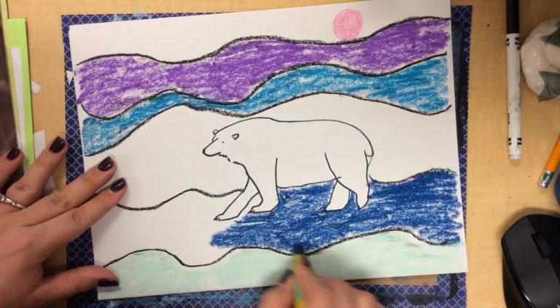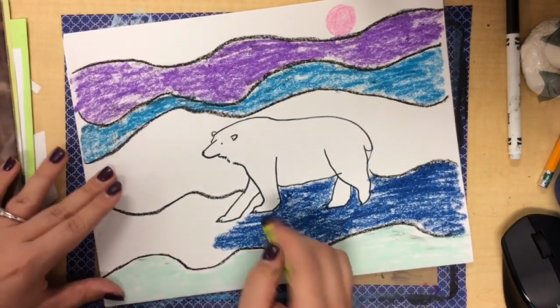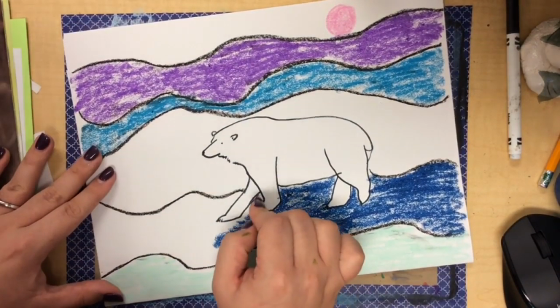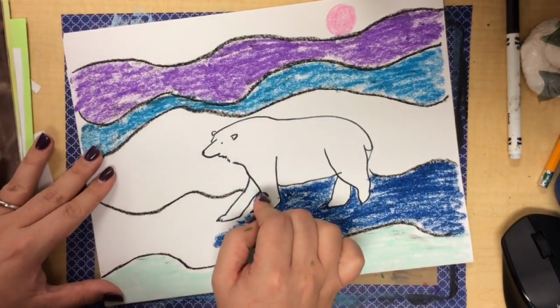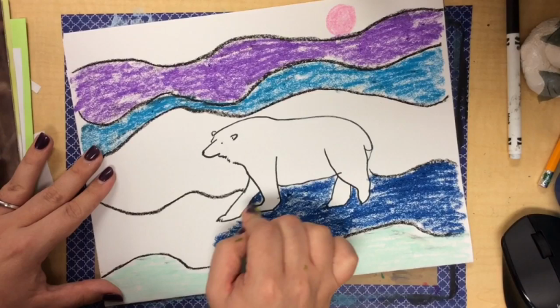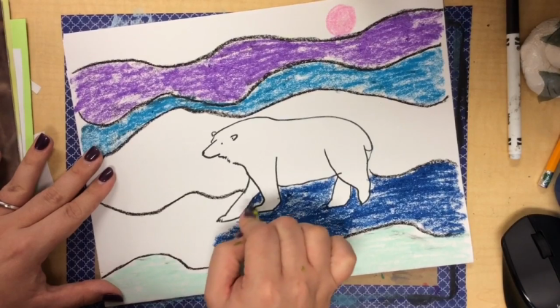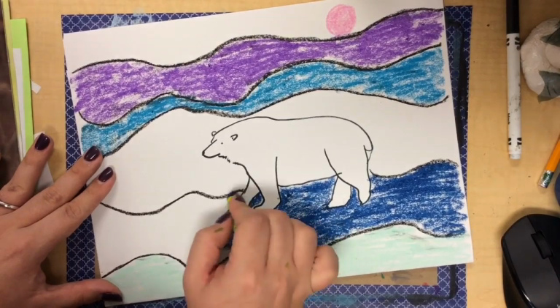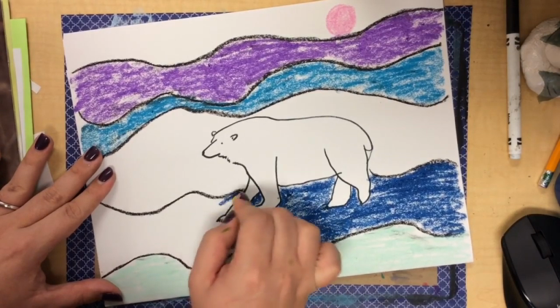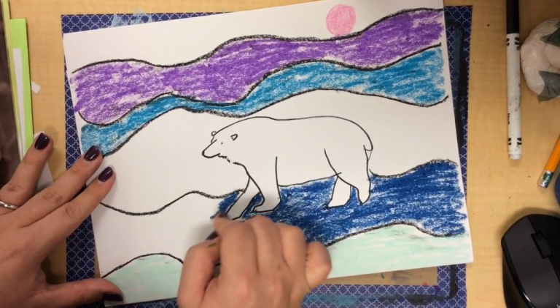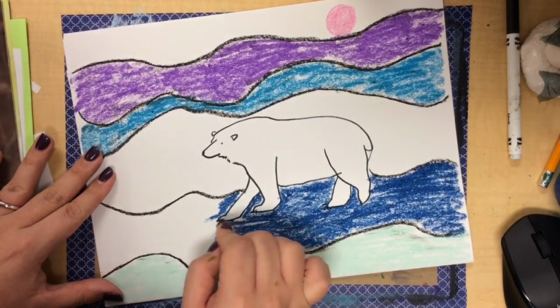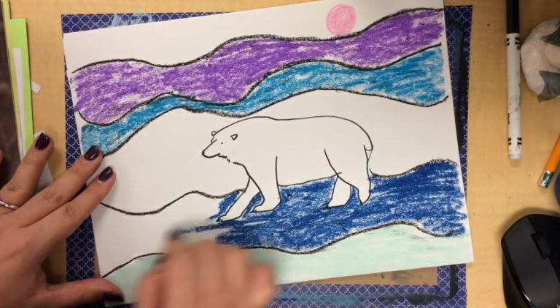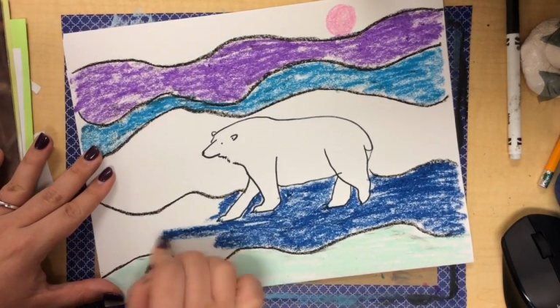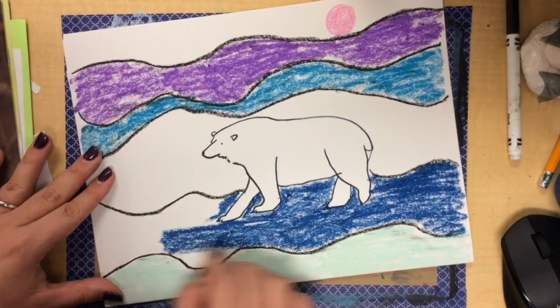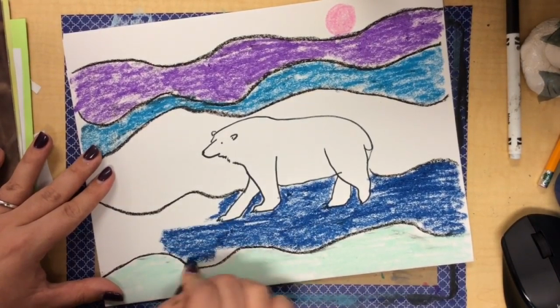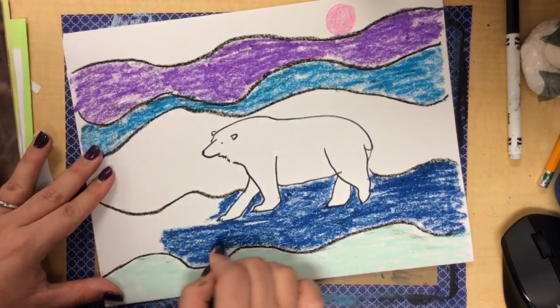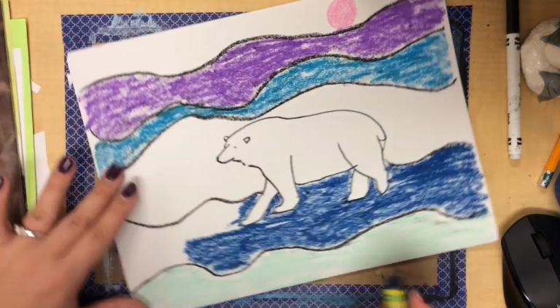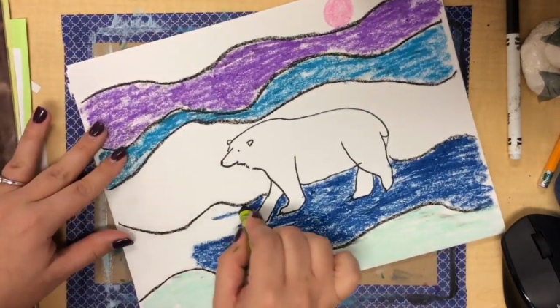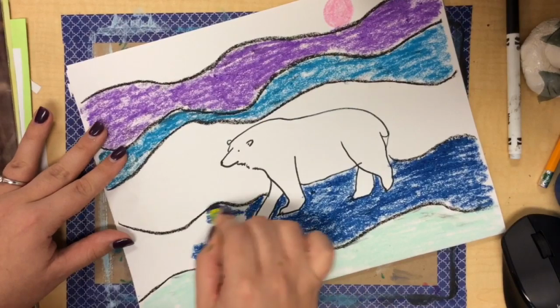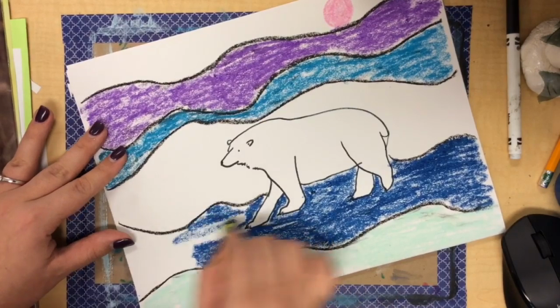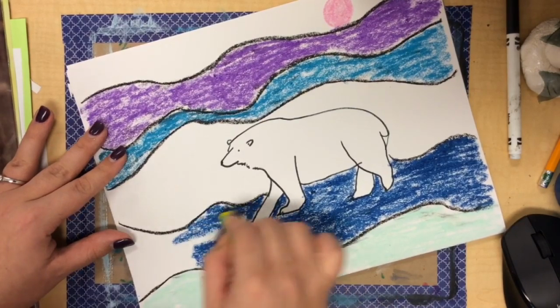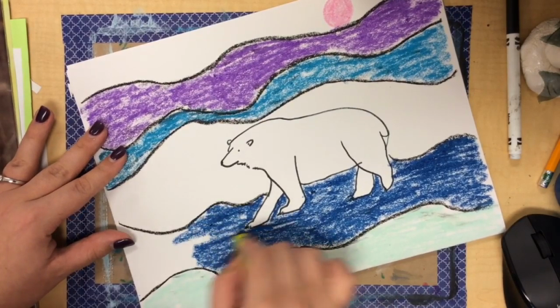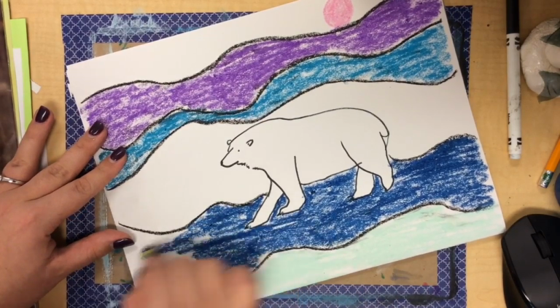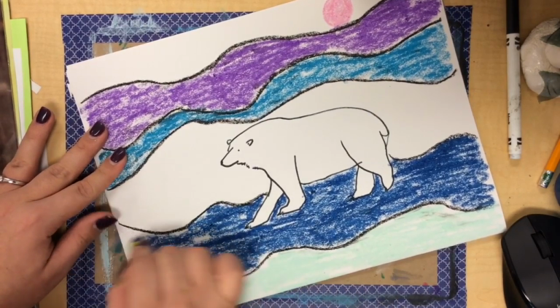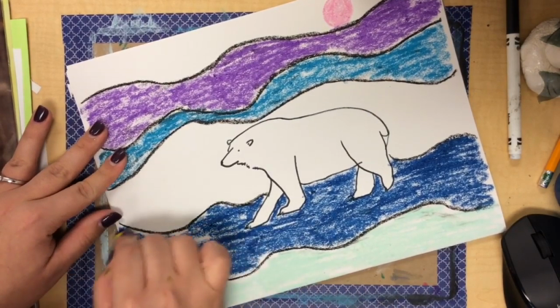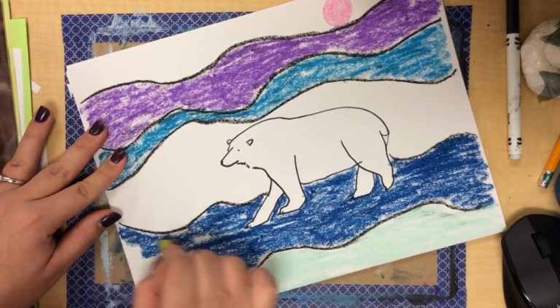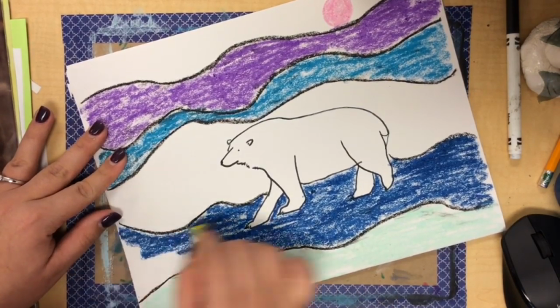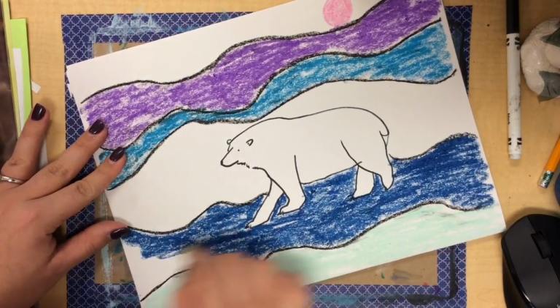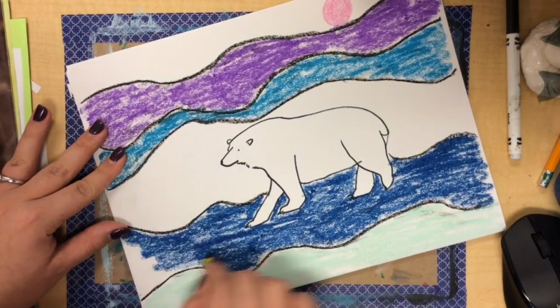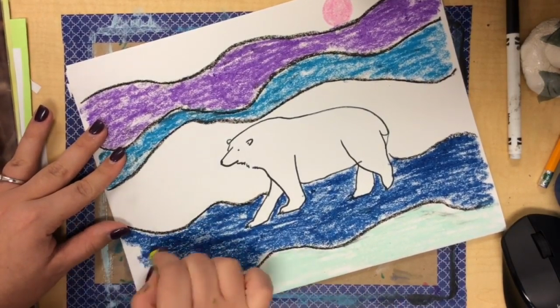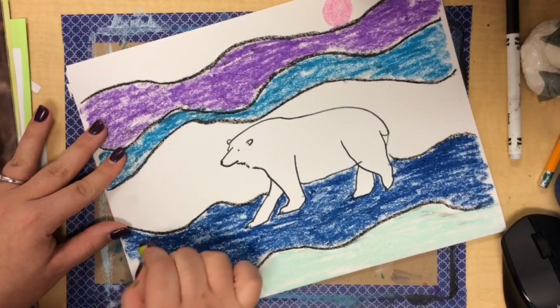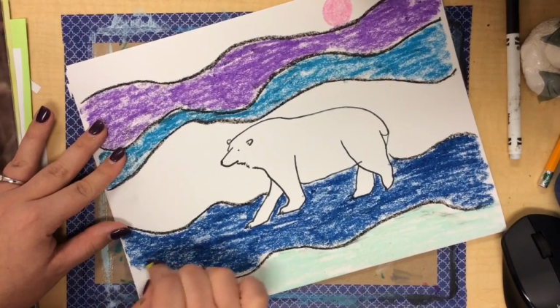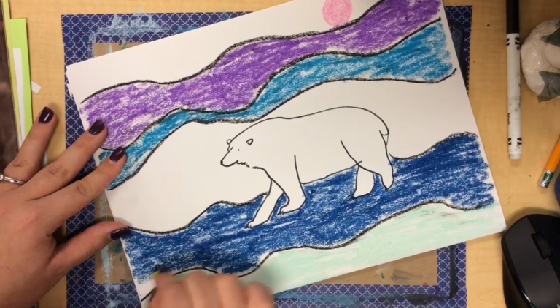As you're adding in your cool colors to make your Arctic landscape get very cold and chilly, be sure not to color over your polar bear. You want your polar bear to stay white, just like a polar bear is.